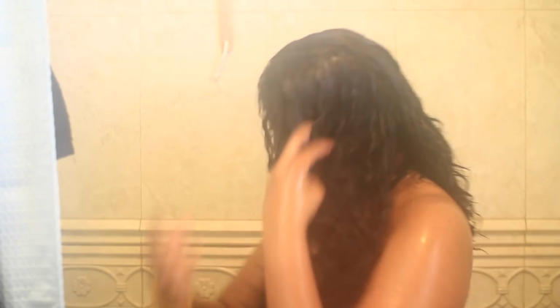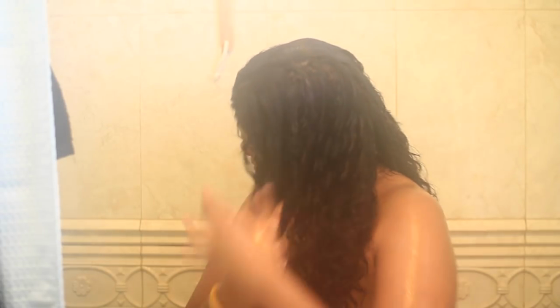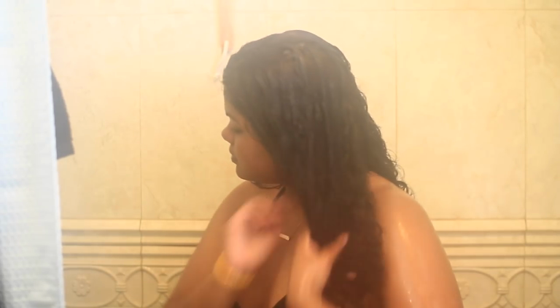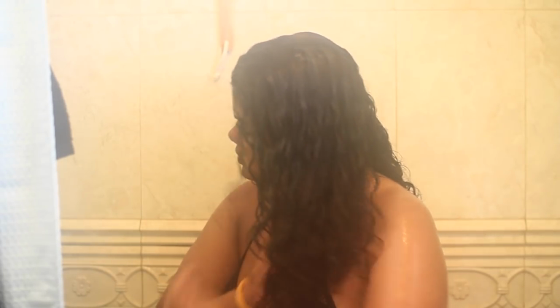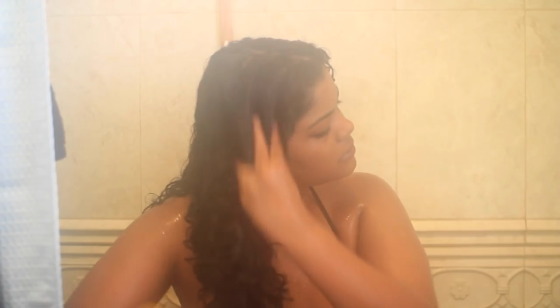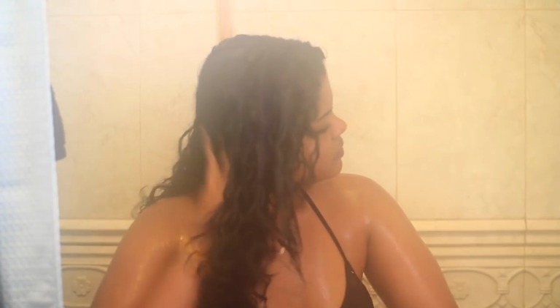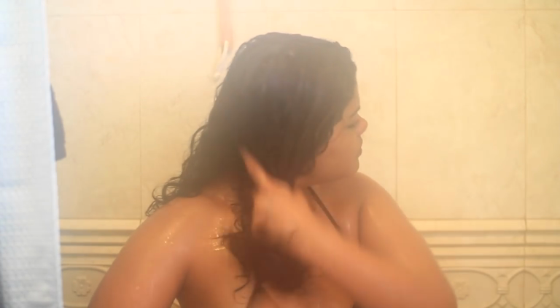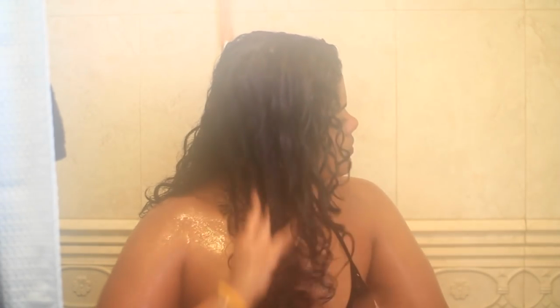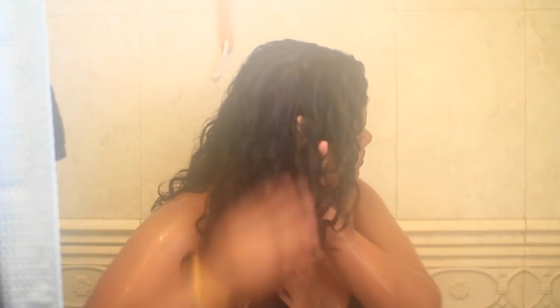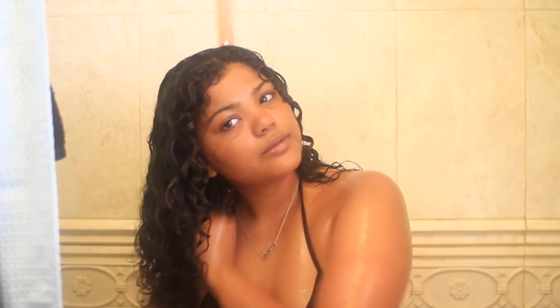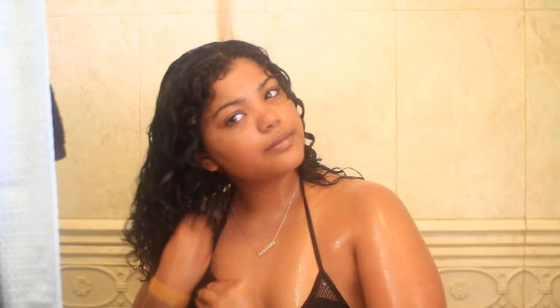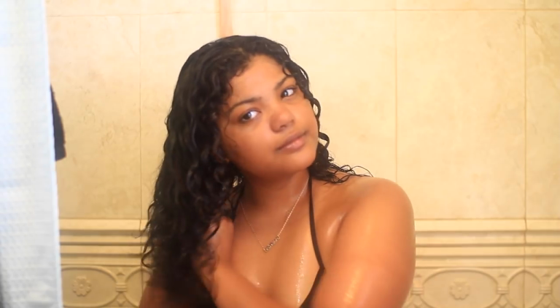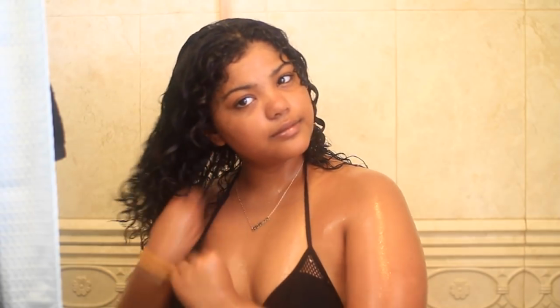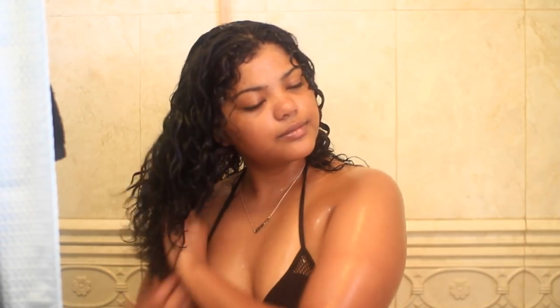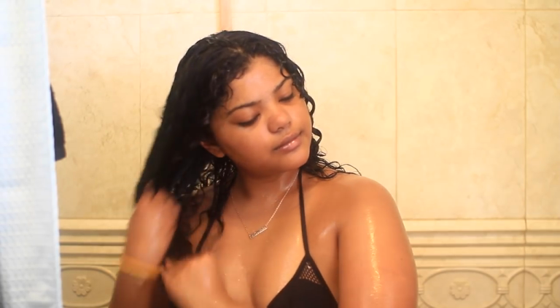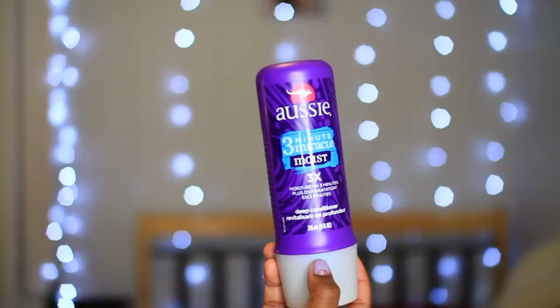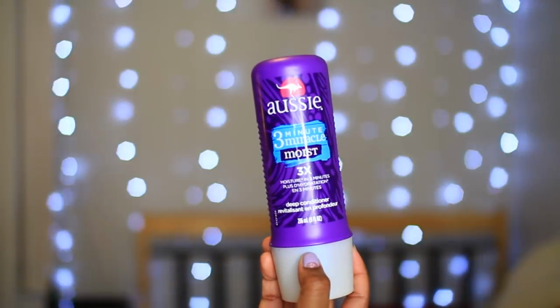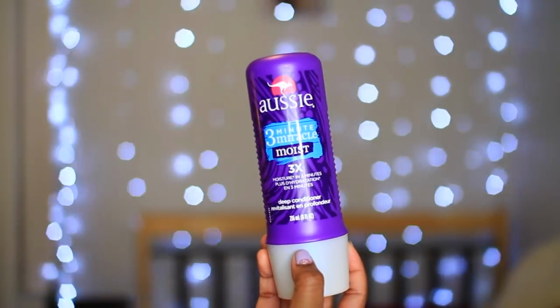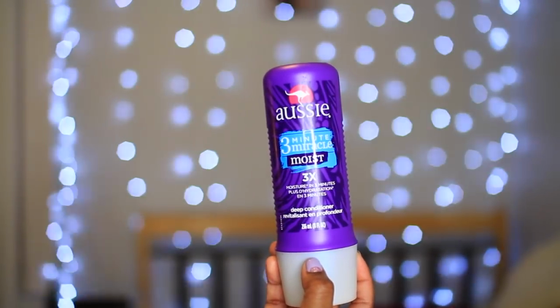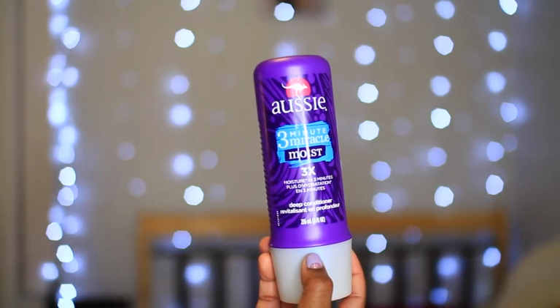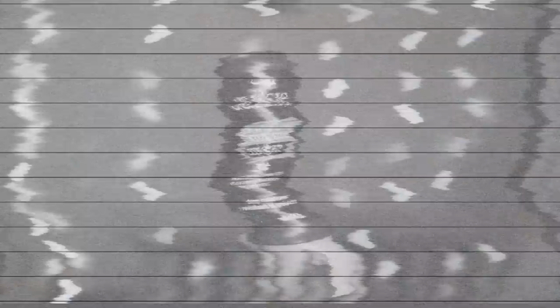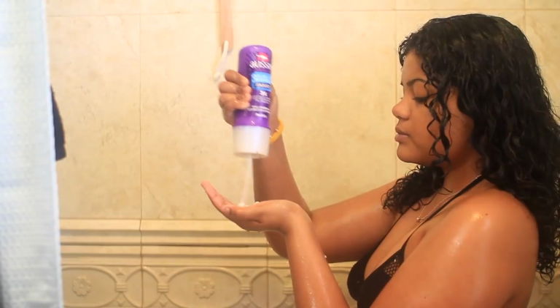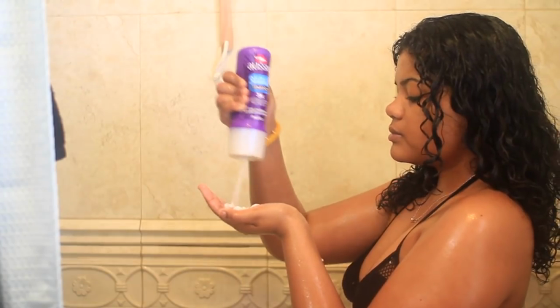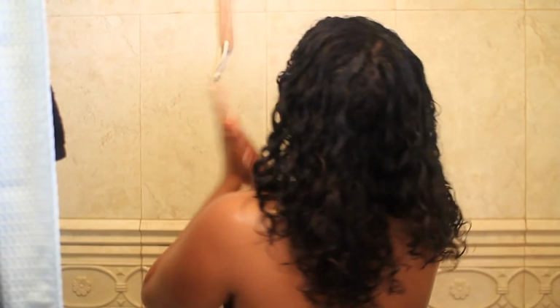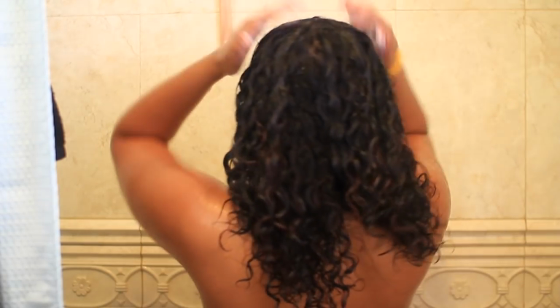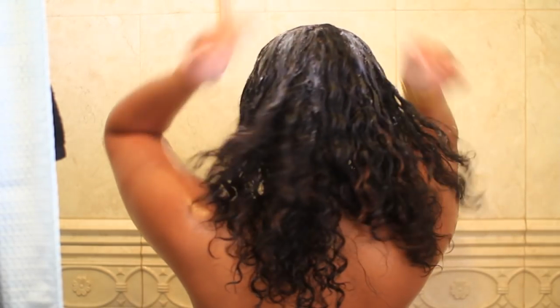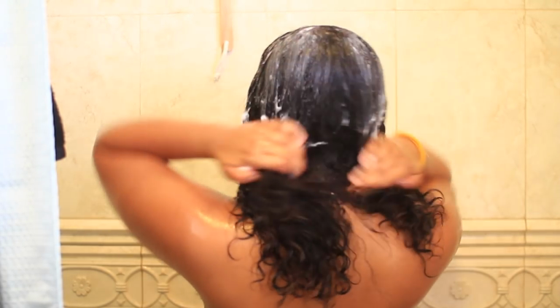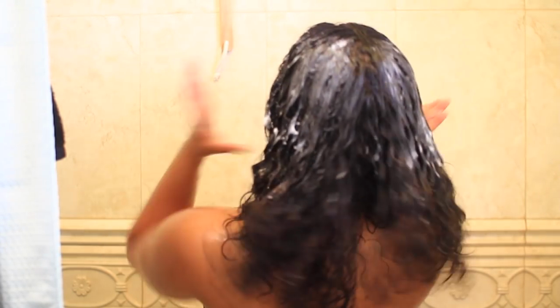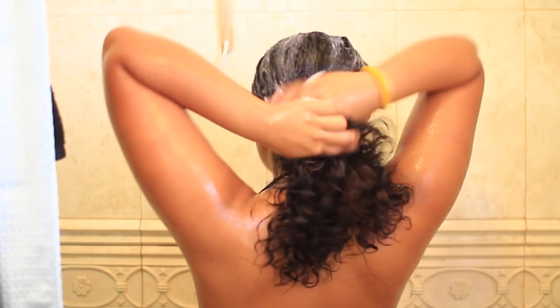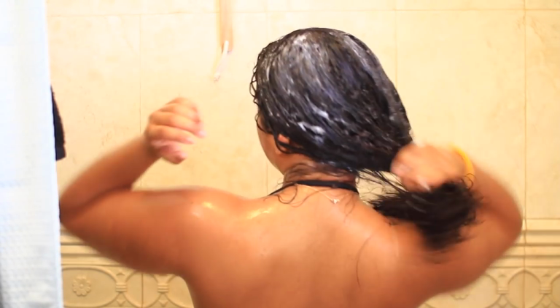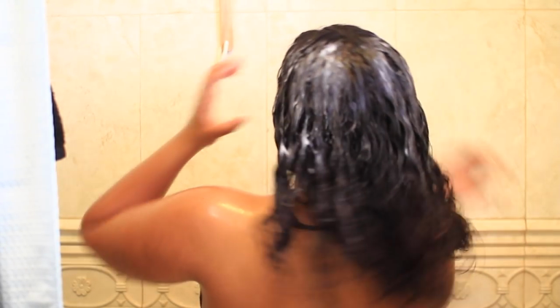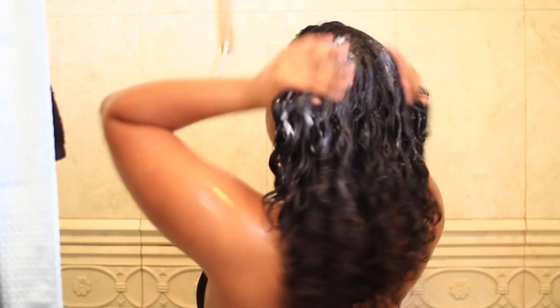Can we just take a minute to appreciate how long my hair got? Now I'm gonna be taking the Three Minute Miracle Moist by Aussie. I love this — it's basically a deep conditioner that you can use in just three minutes.